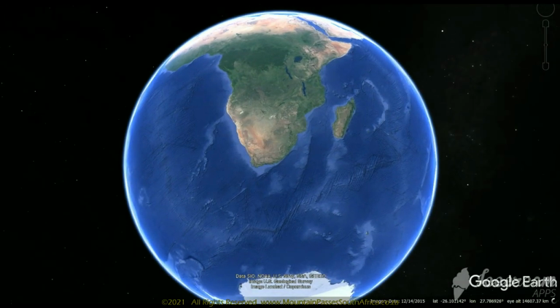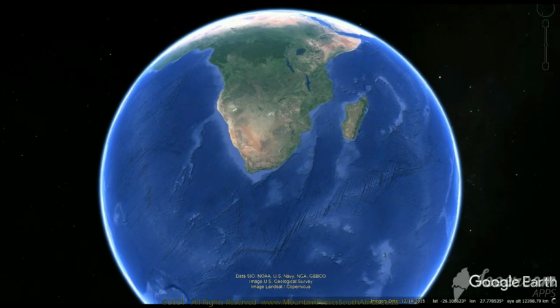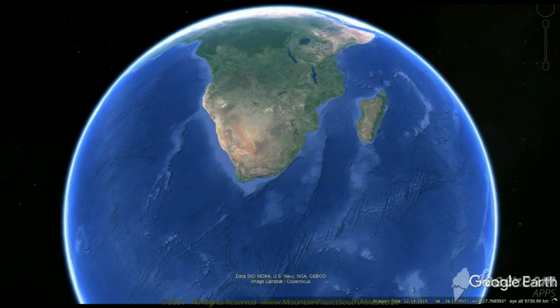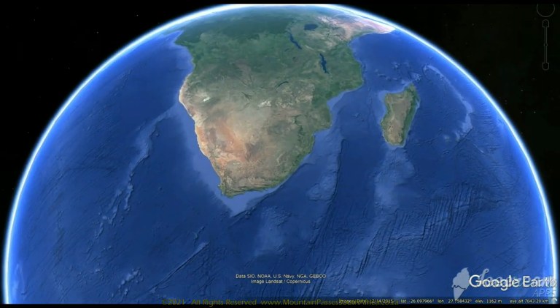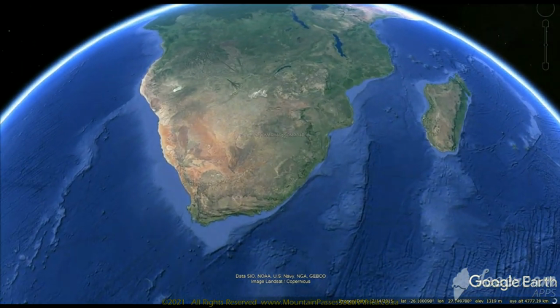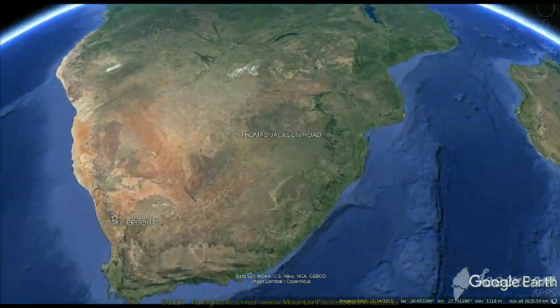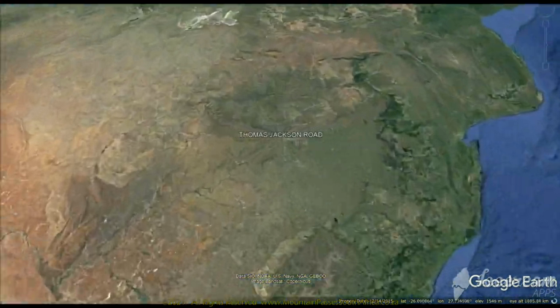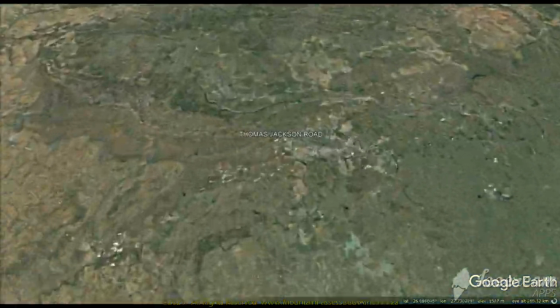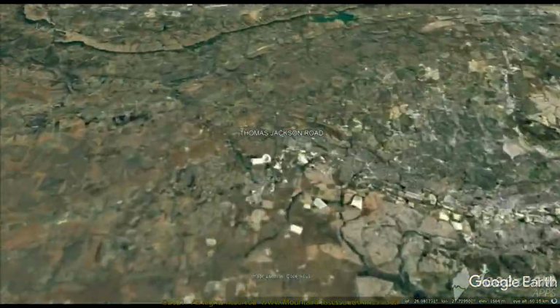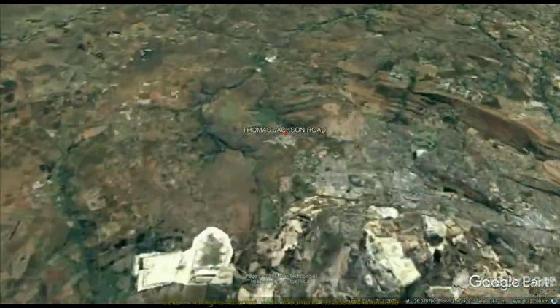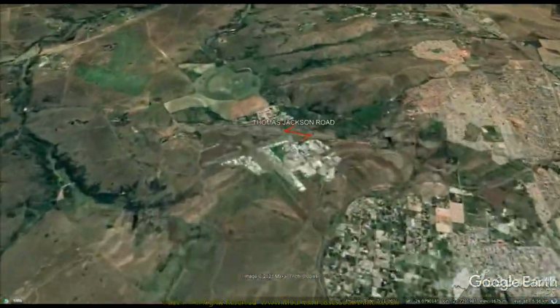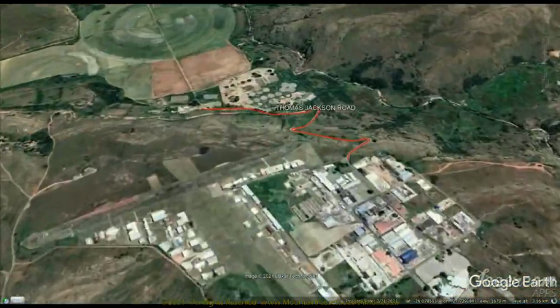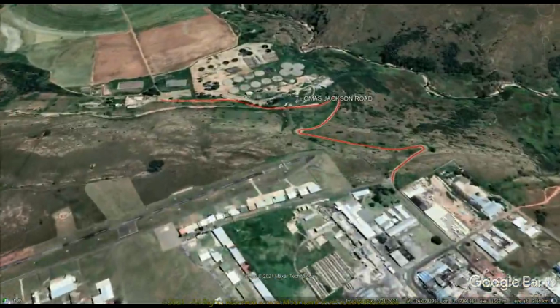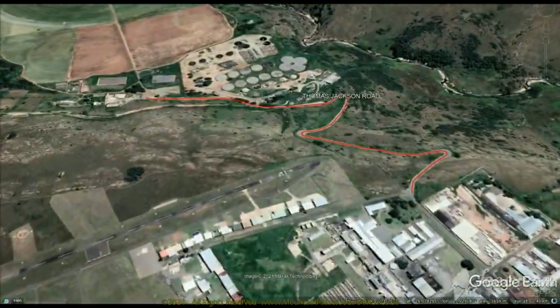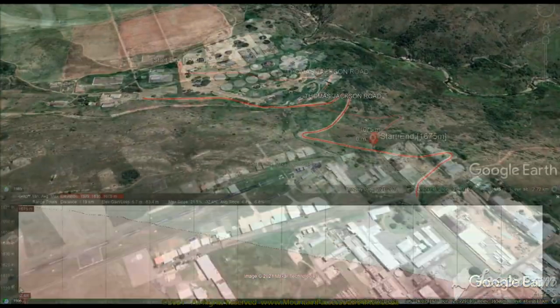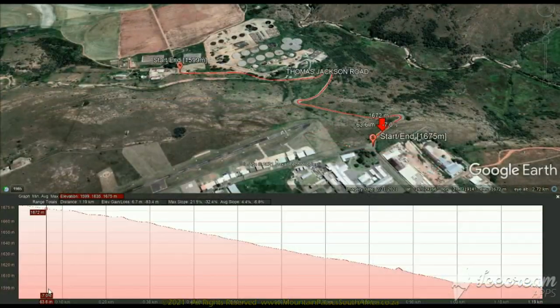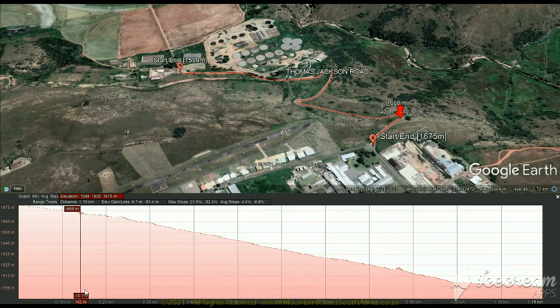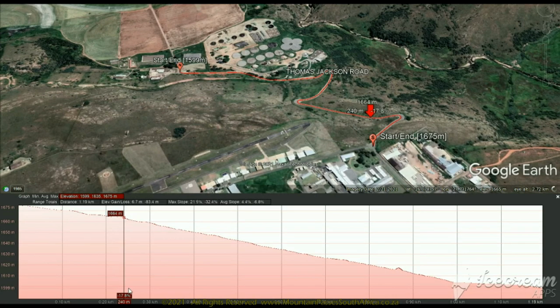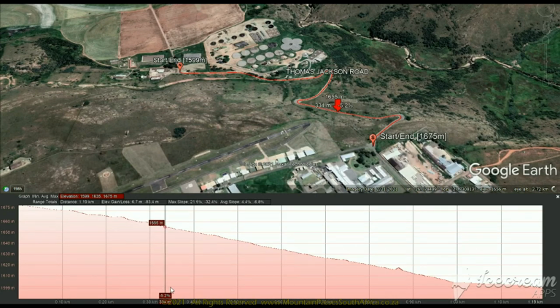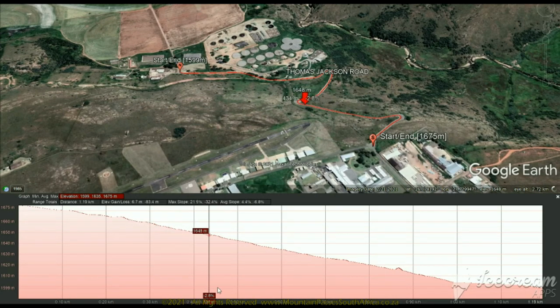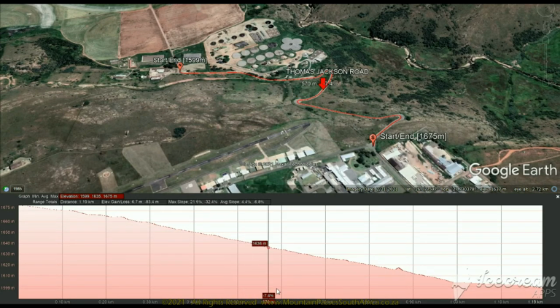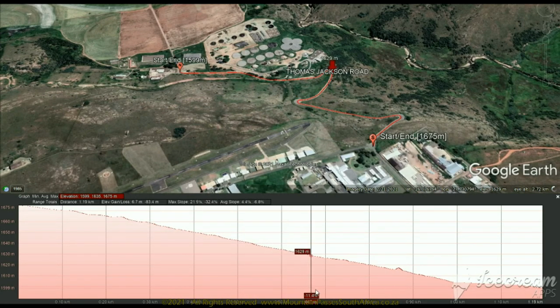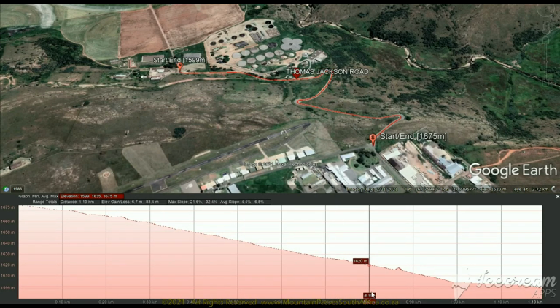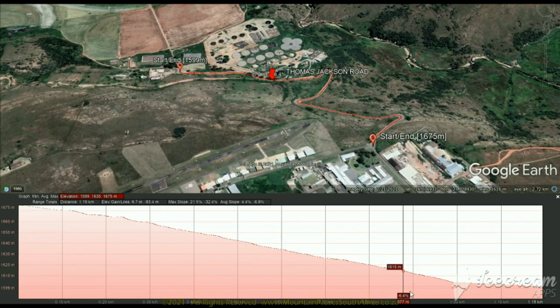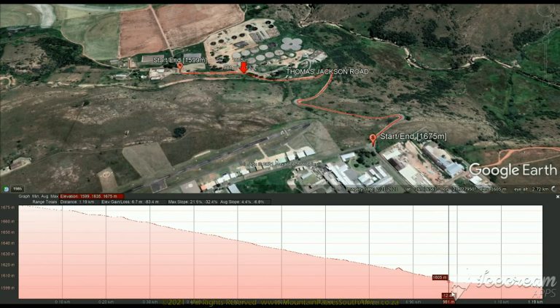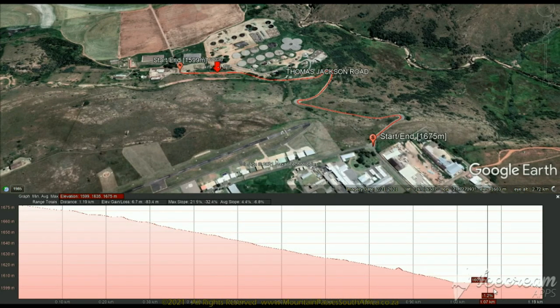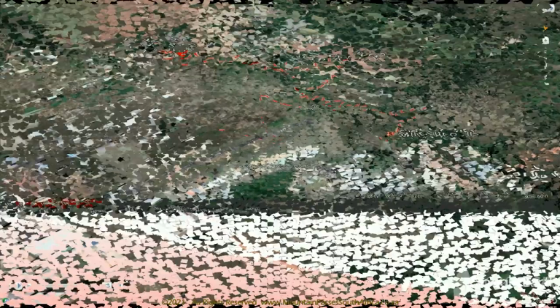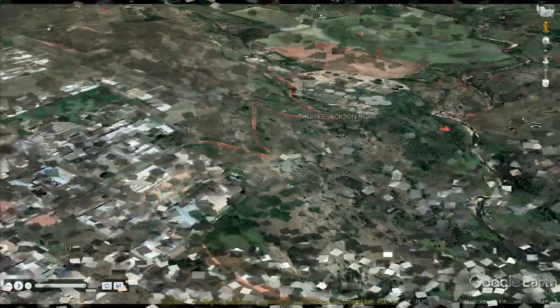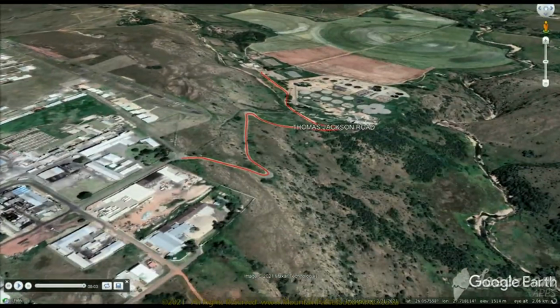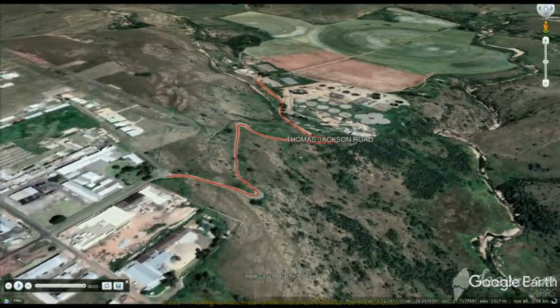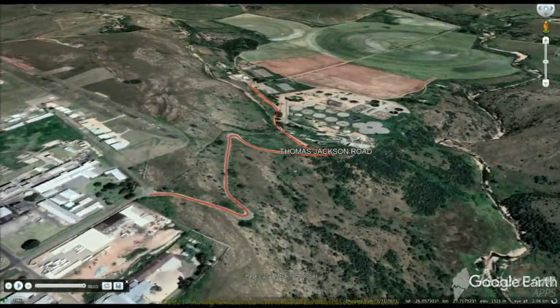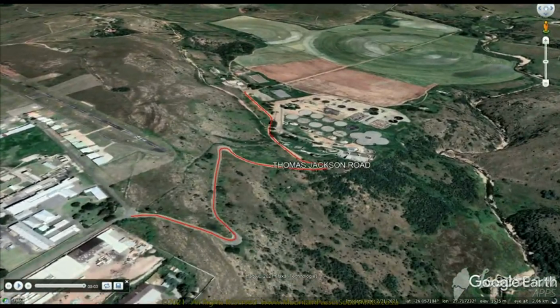Sandwiched between the Krugersdorp Game Reserve in the west and the Blochart Municipal Nature Reserve in the east is a well-known road commonly referred to as the Krugersdorp Hillclimb for its use as a hillclimb racetrack, but officially it's called the Thomas Jackson Road.